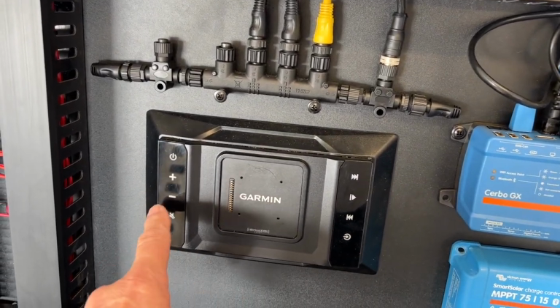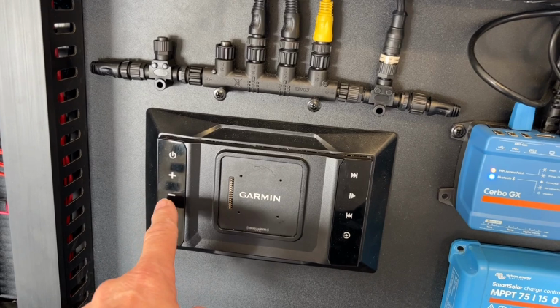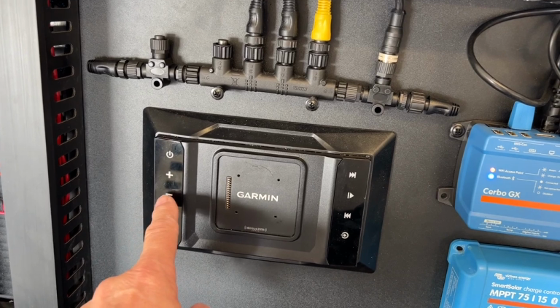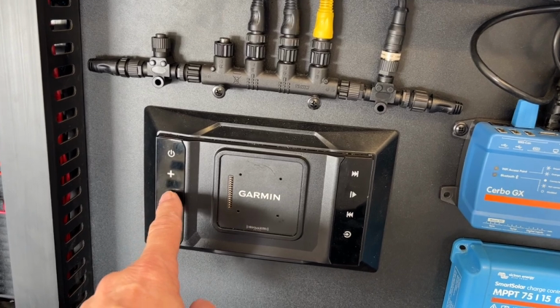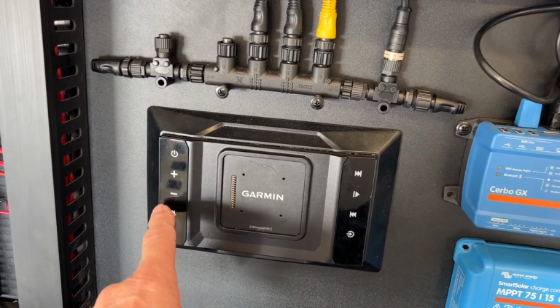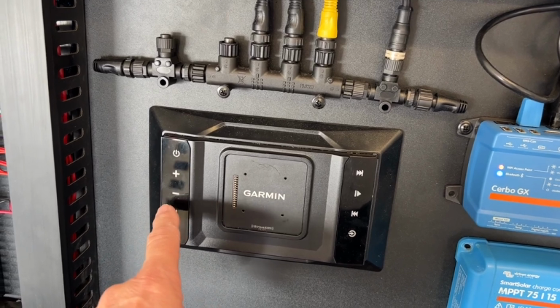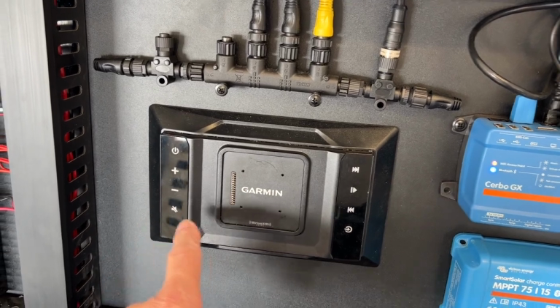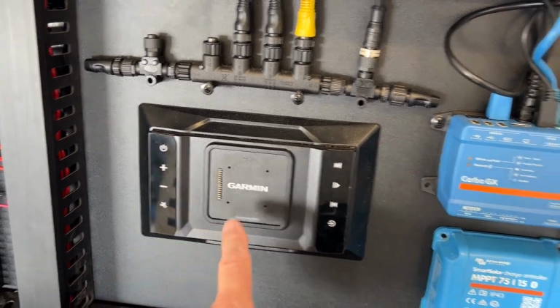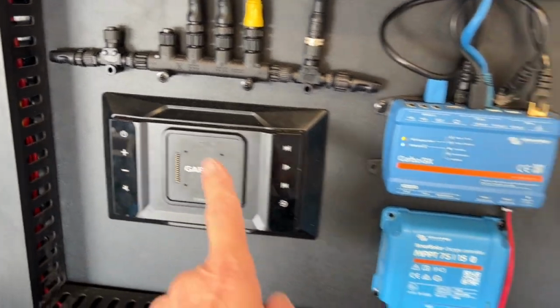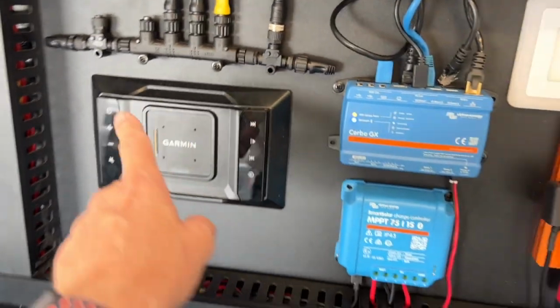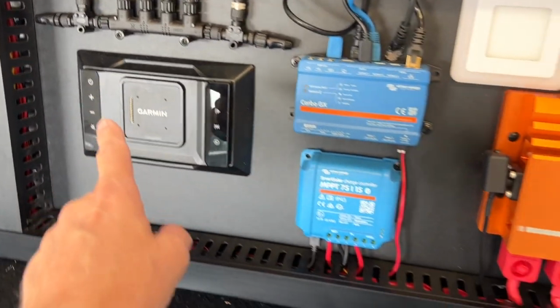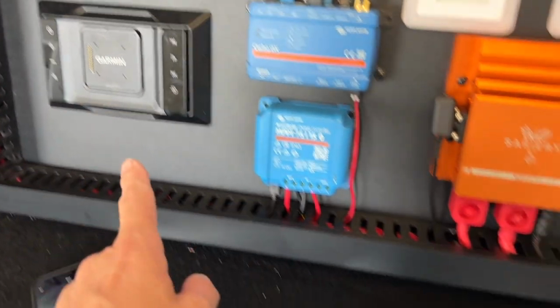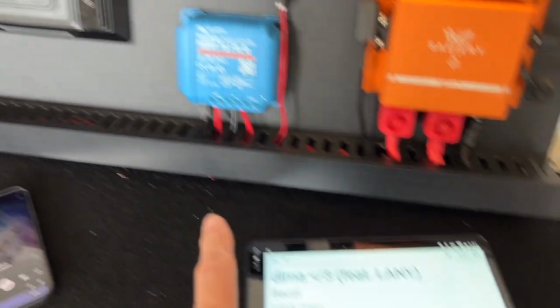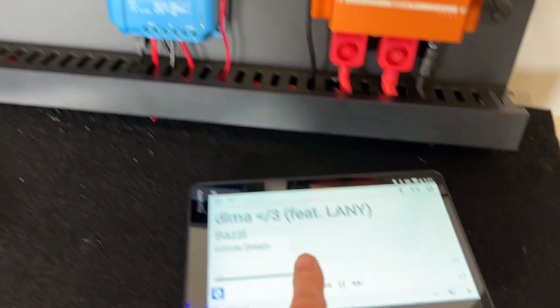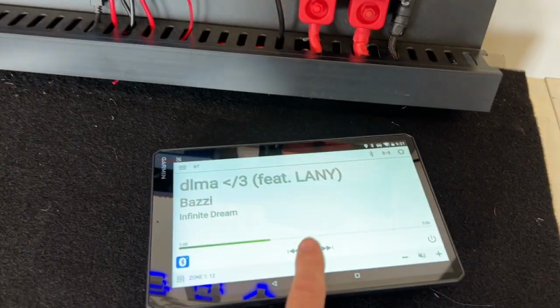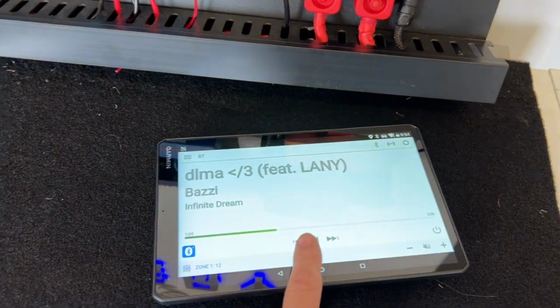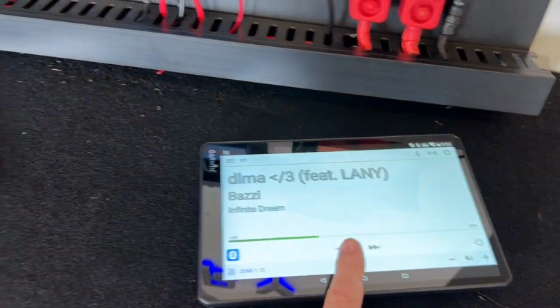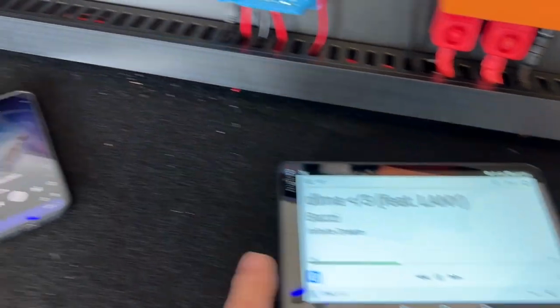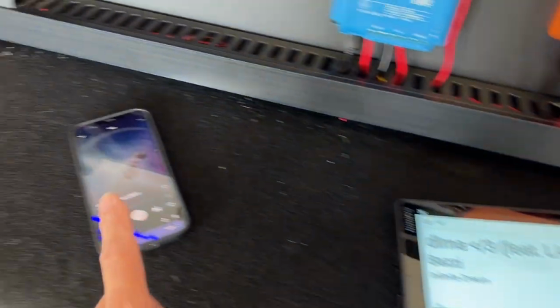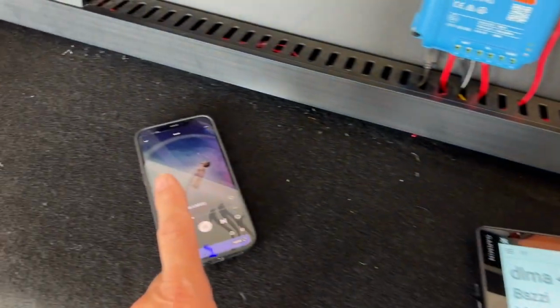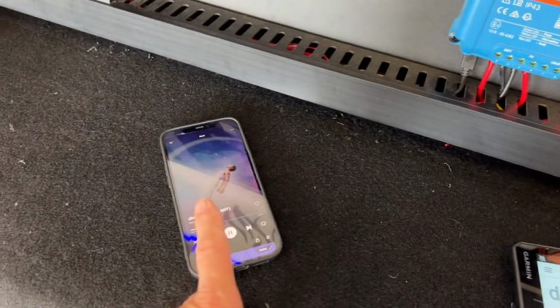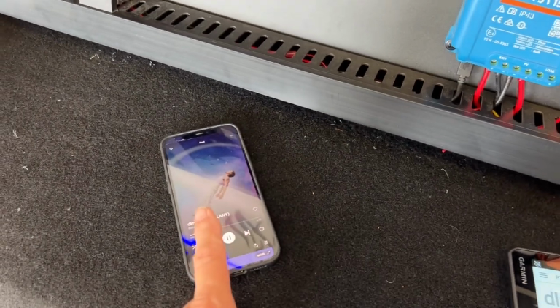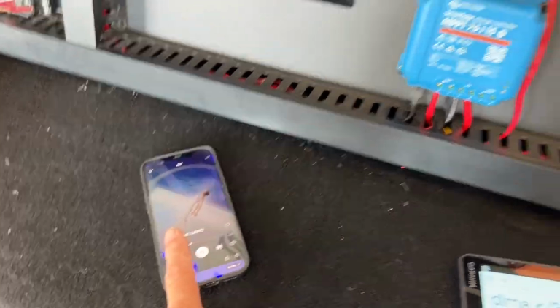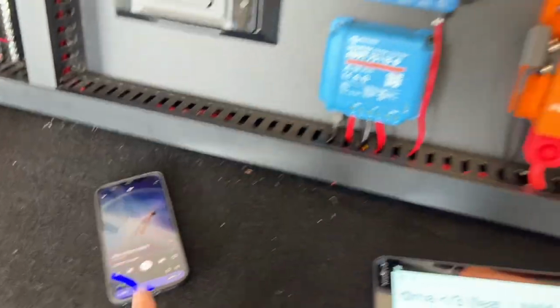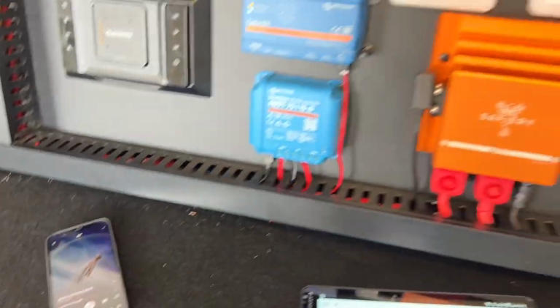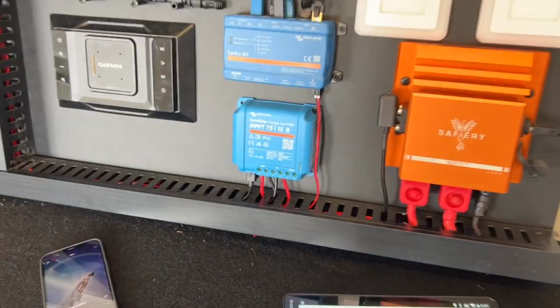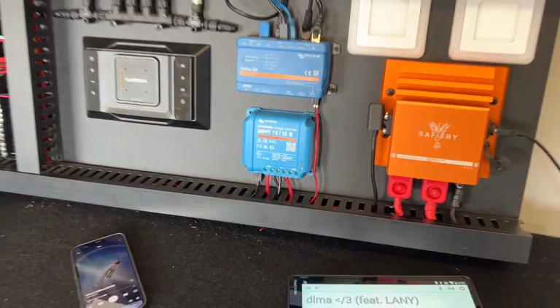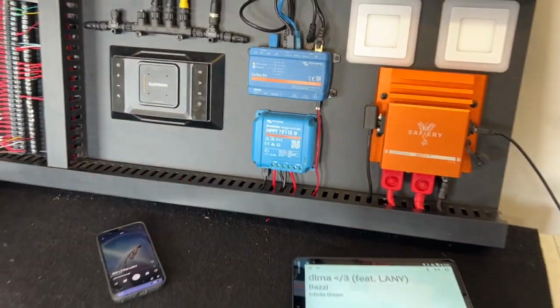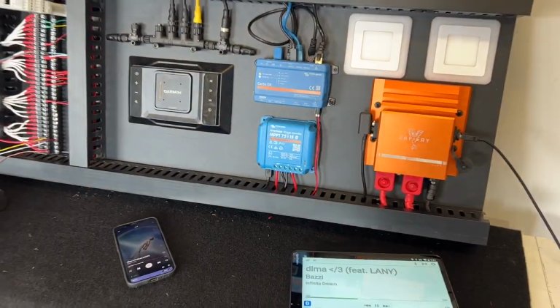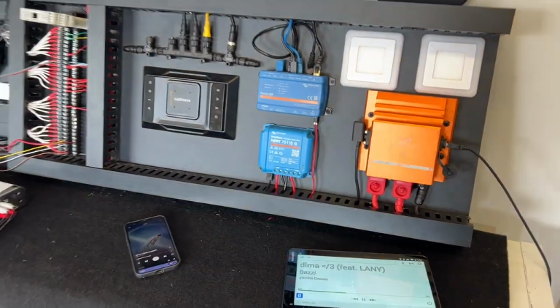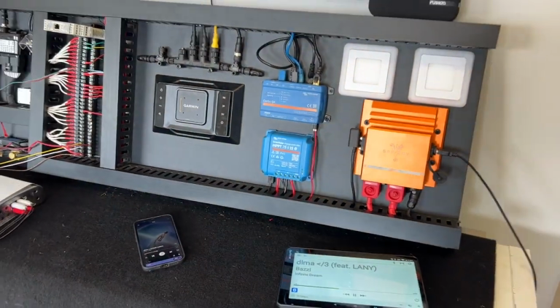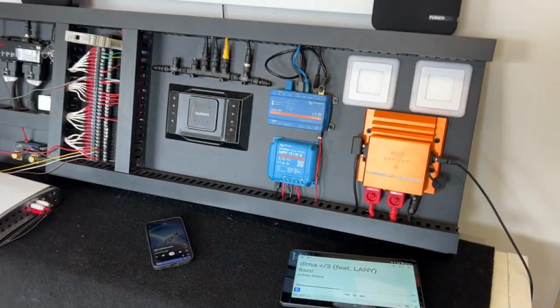I can control the volume on the tablet, I can control it on the screen, I can control it on the smartphone. How good's that!